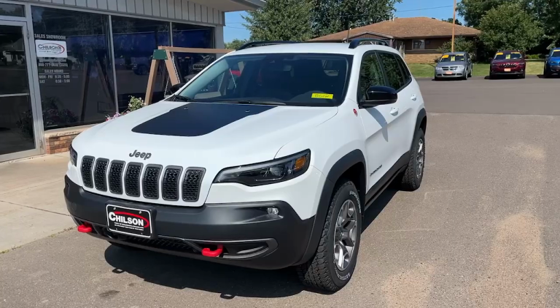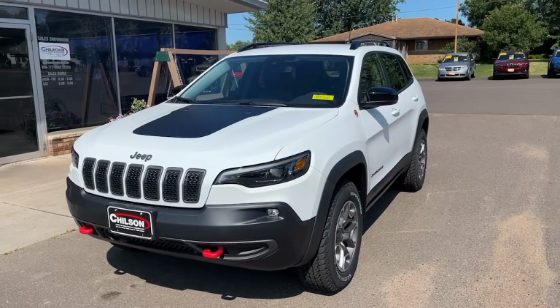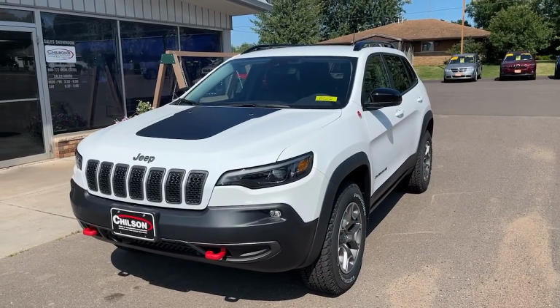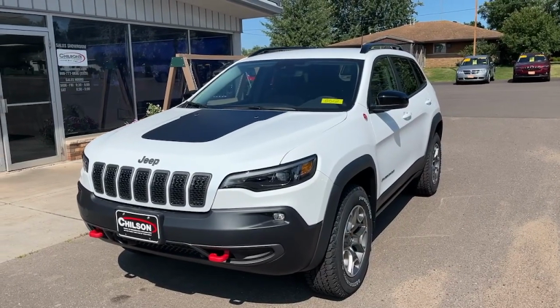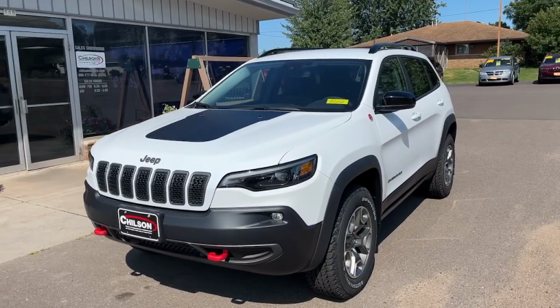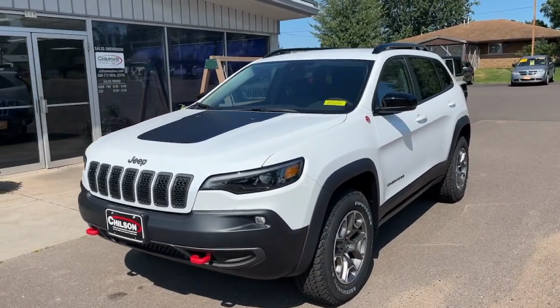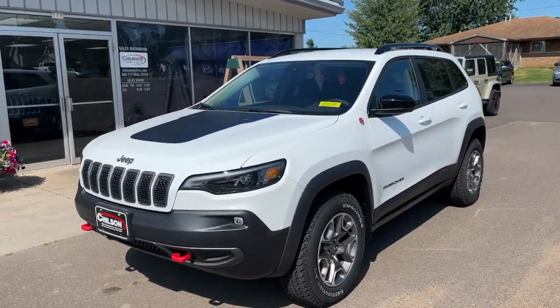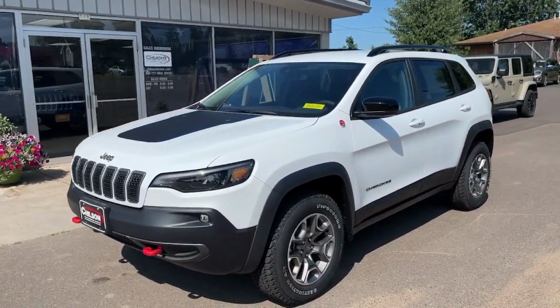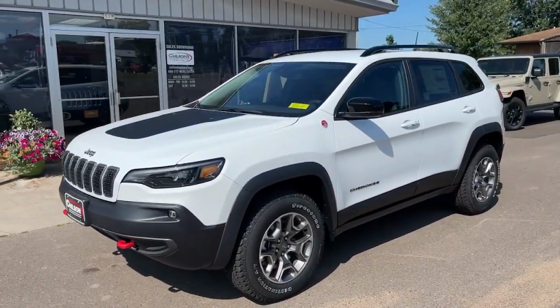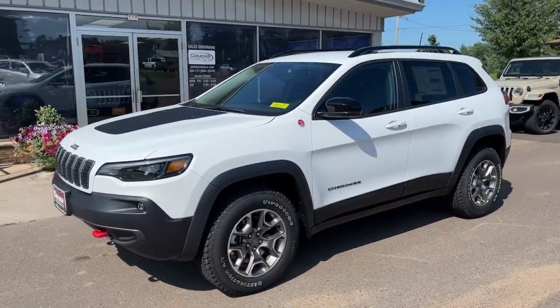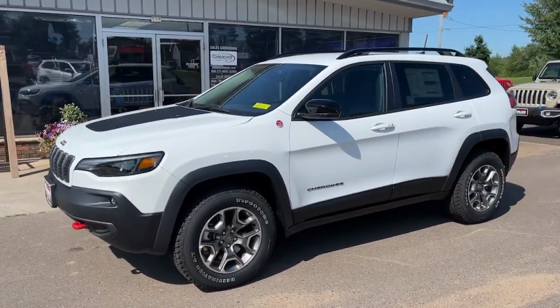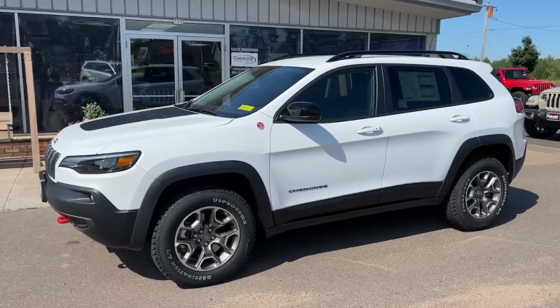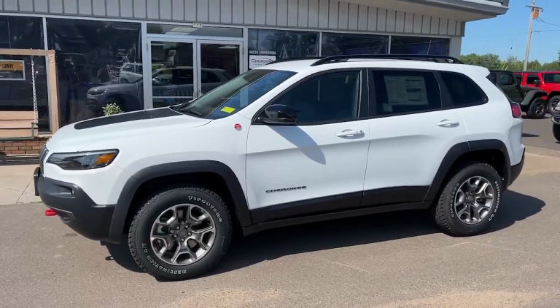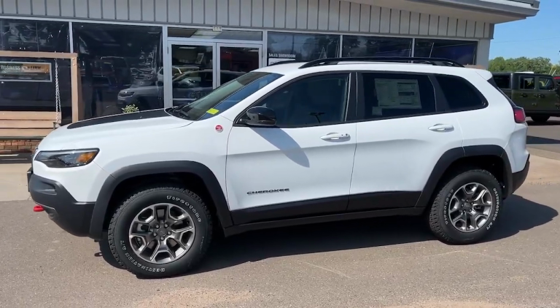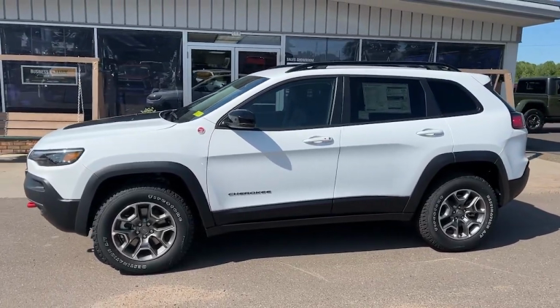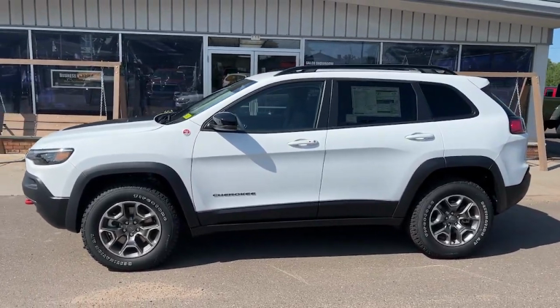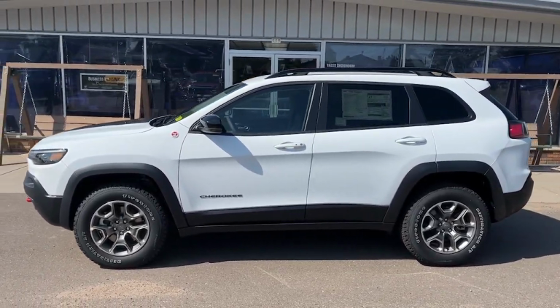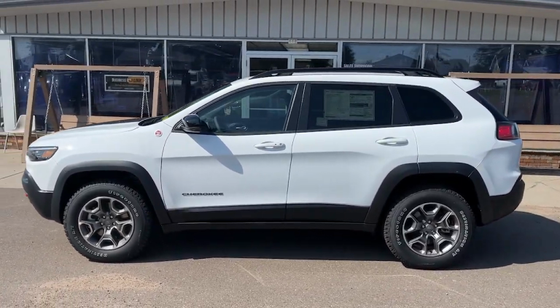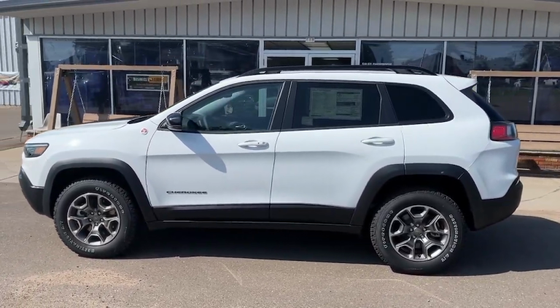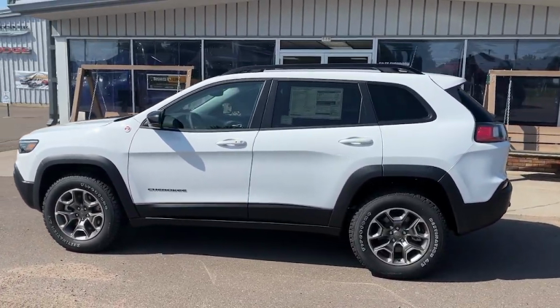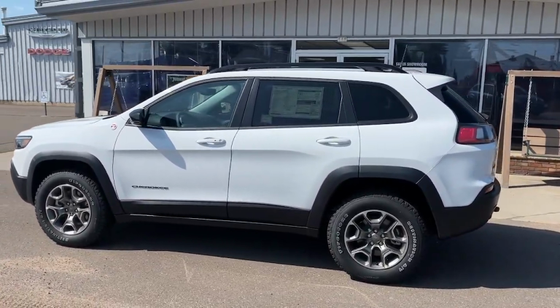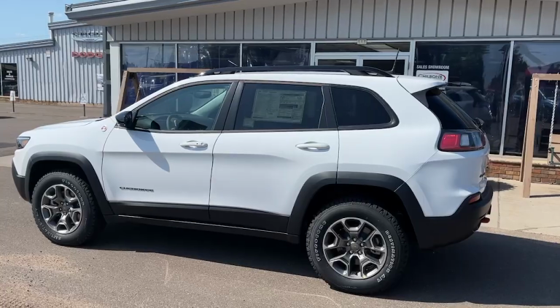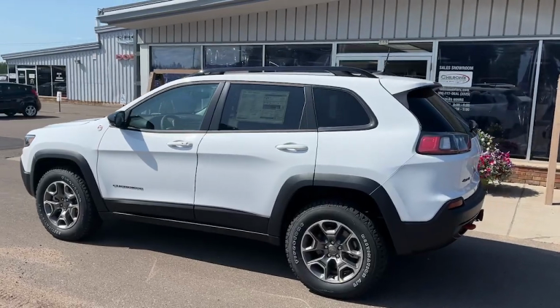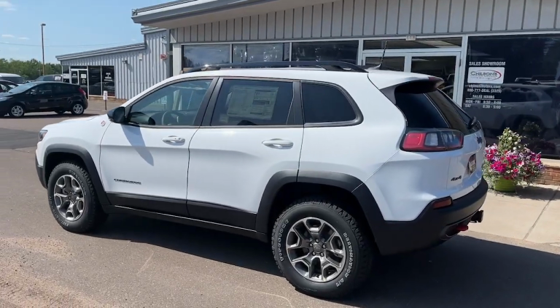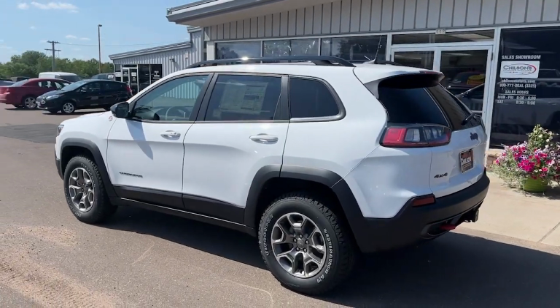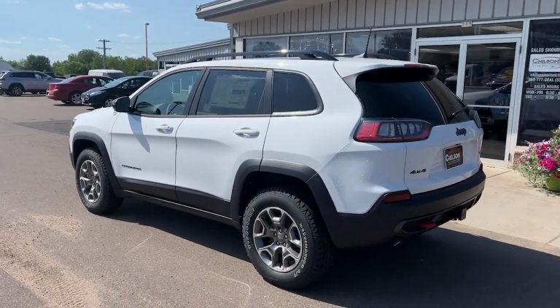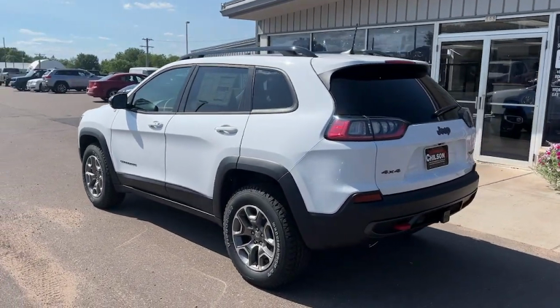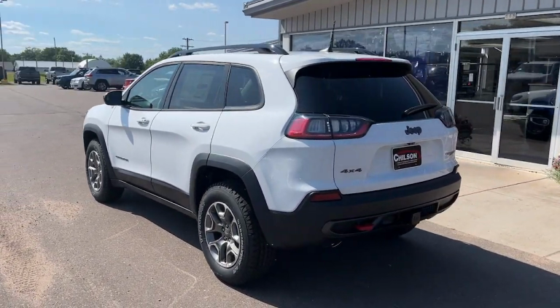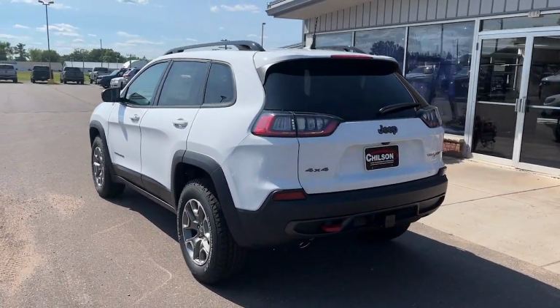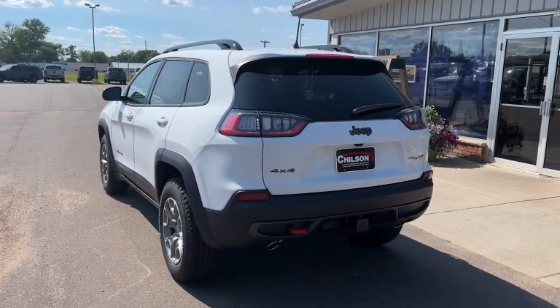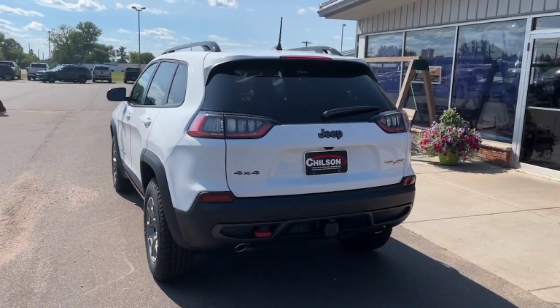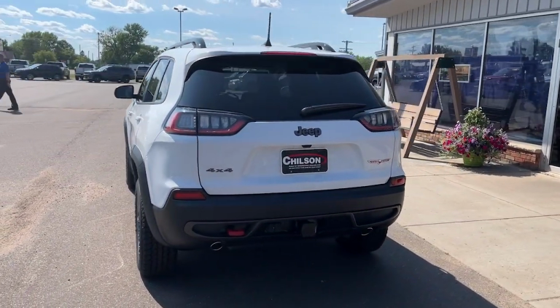Enjoy the view of this 2022 Jeep Cherokee. The Jeep Cherokee, the stylish mid-sized SUV with sleek lines, ample cargo capacity, rich interior appointments, and advanced technology that keeps you safe and secure.